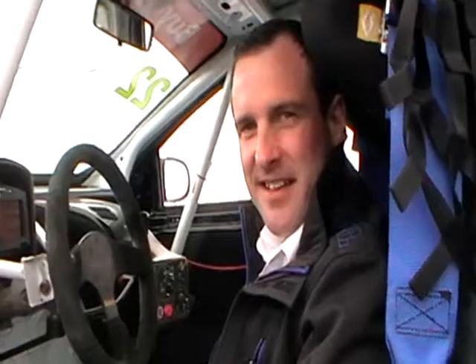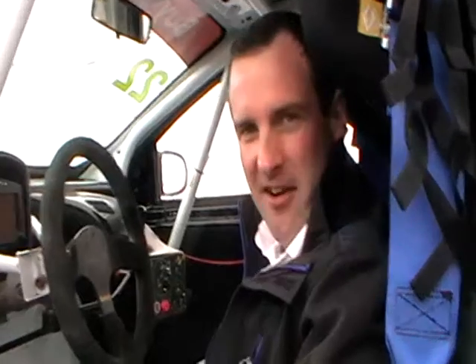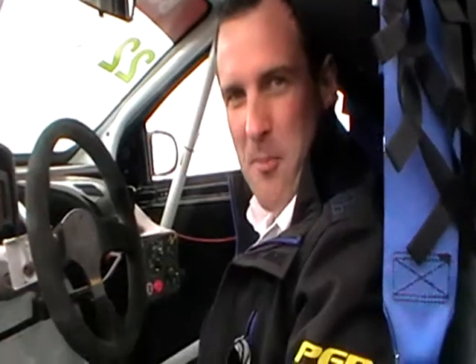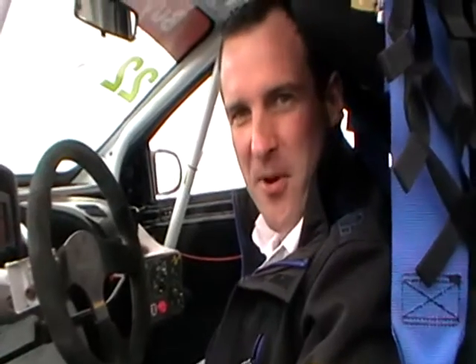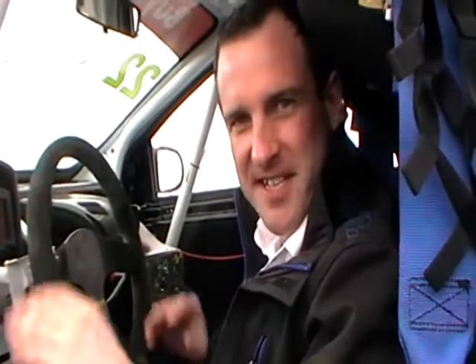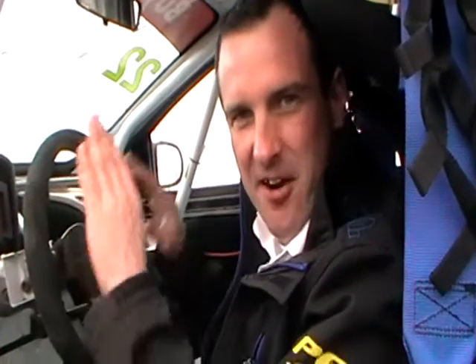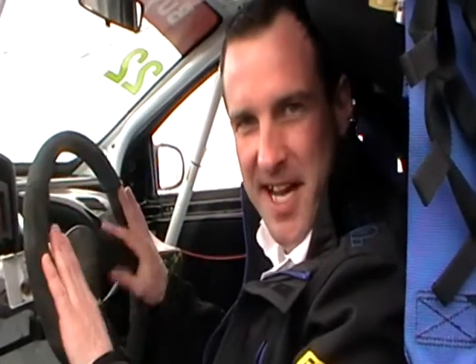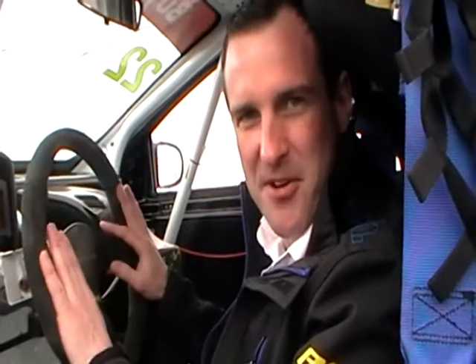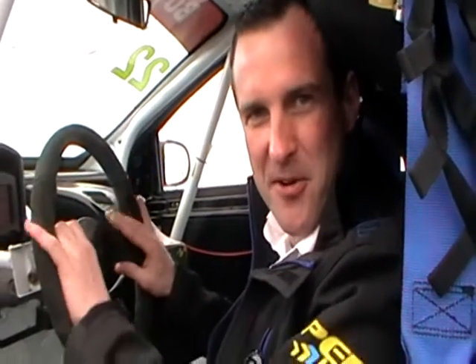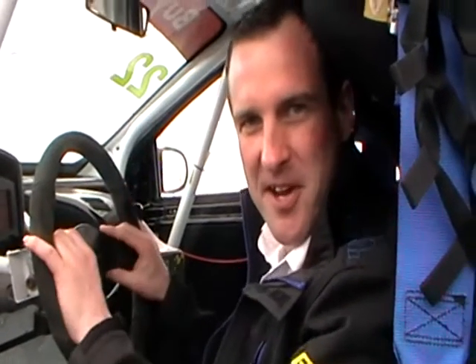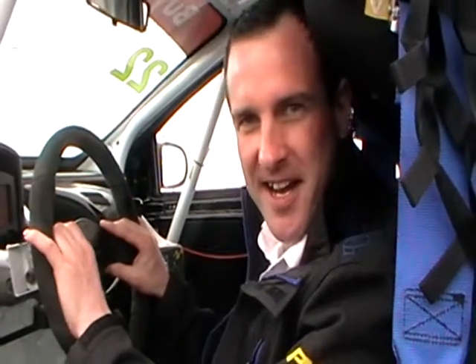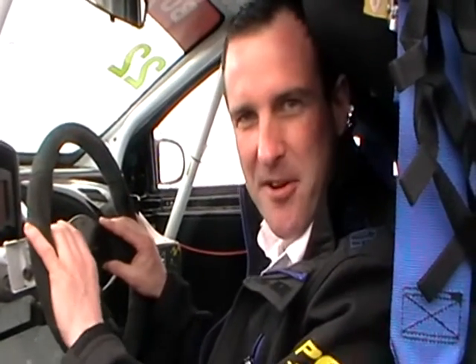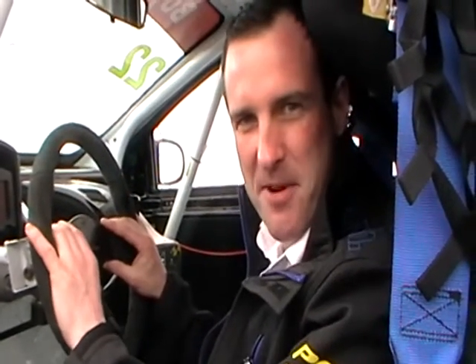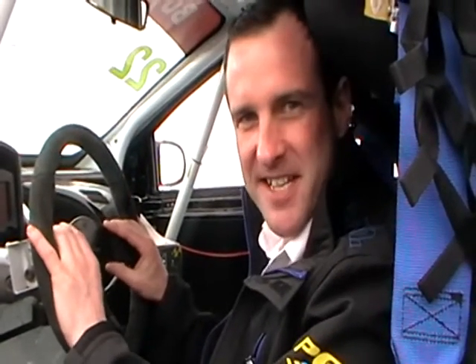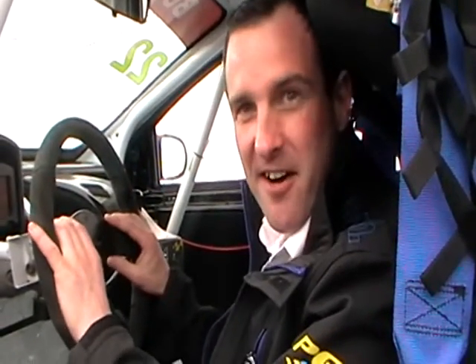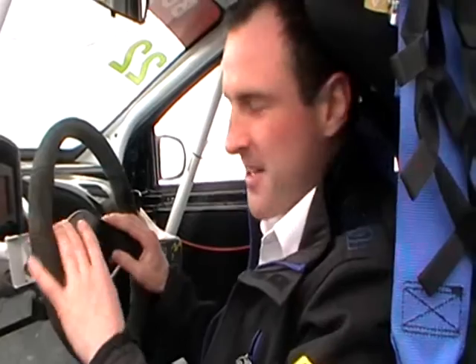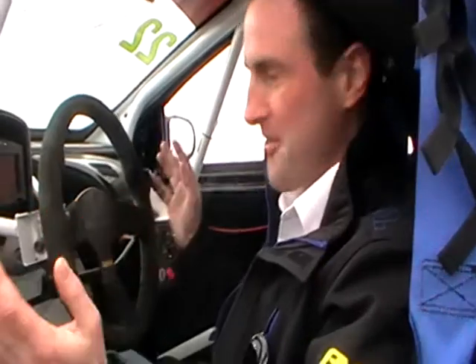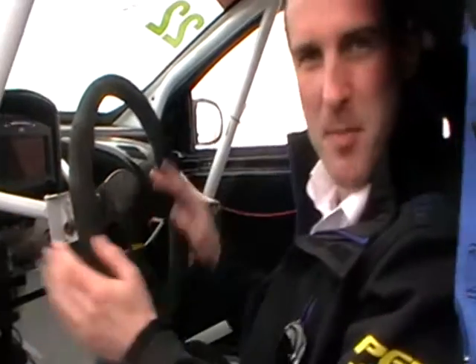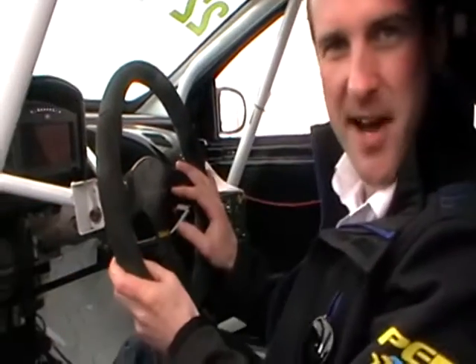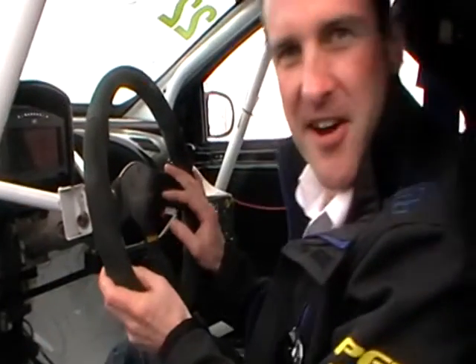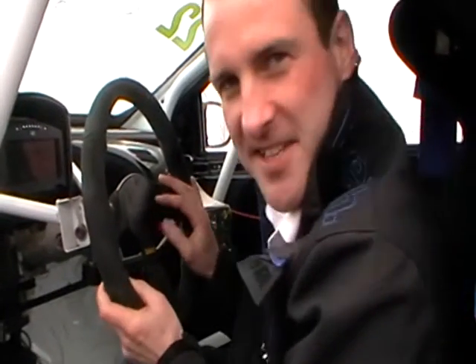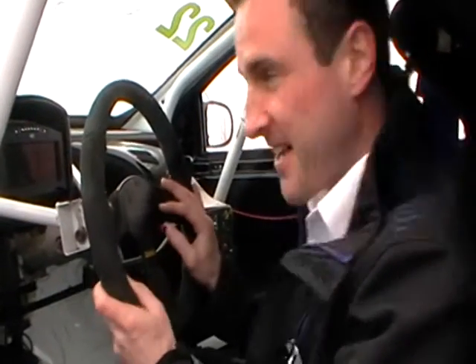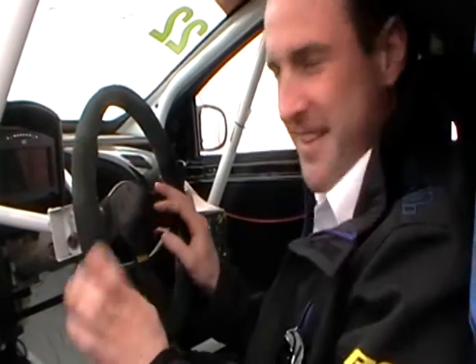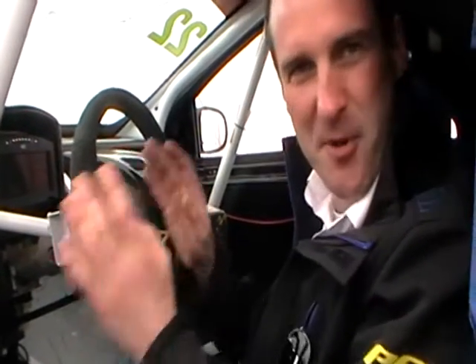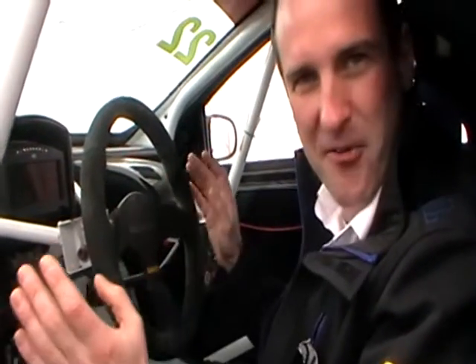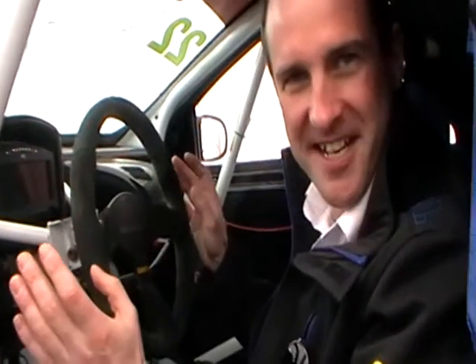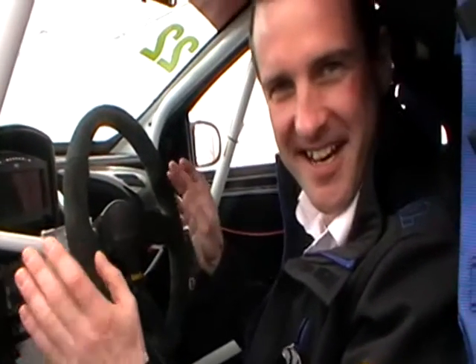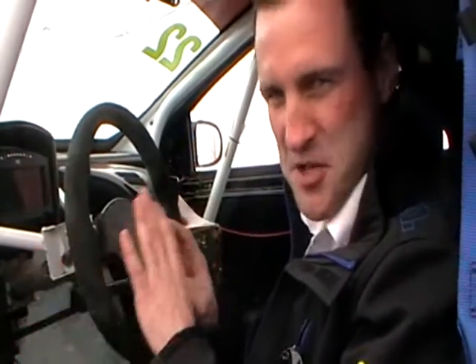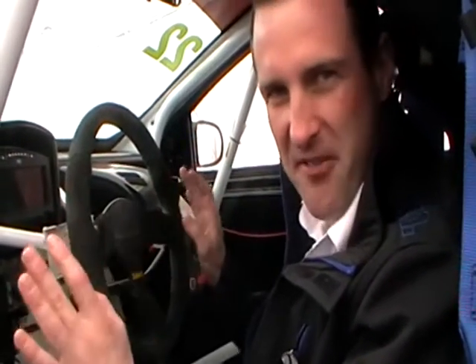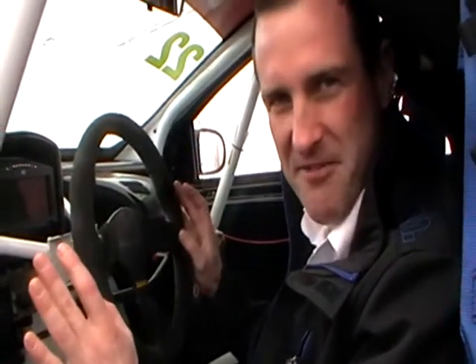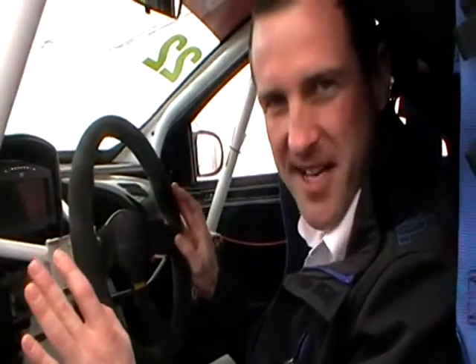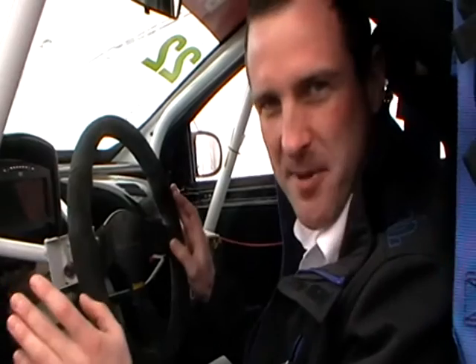Hi, I'm Paul and this is our names.co.uk Clio Cup race car. A little bit about our car — this is my office in here. This is my favourite place to be.